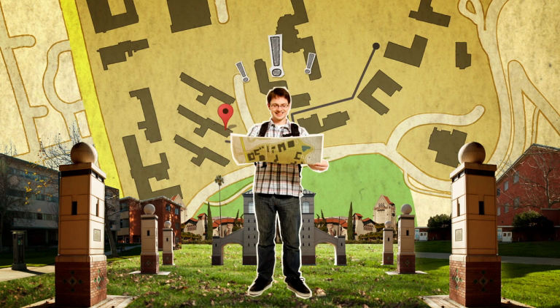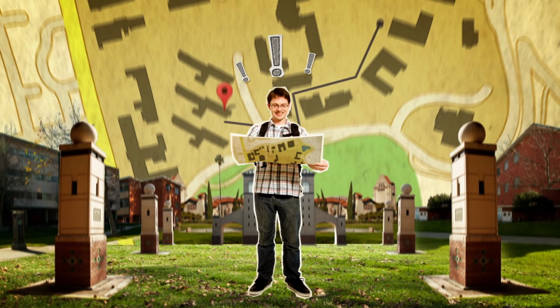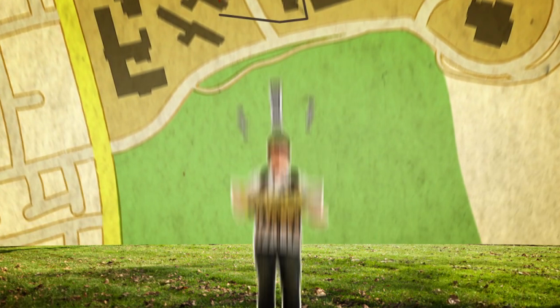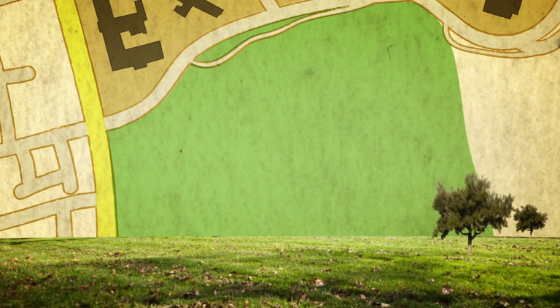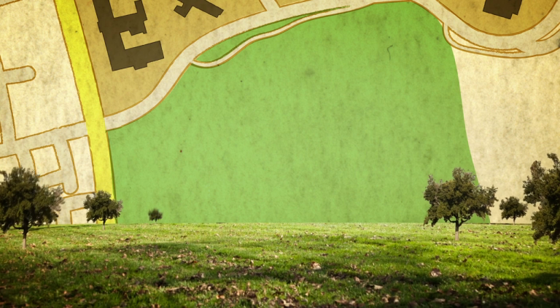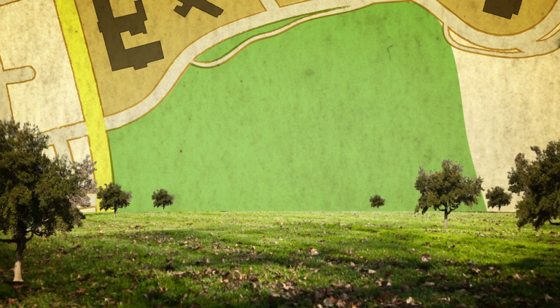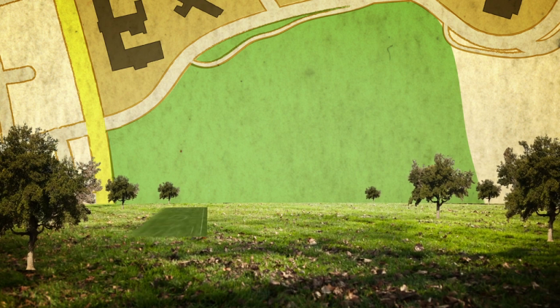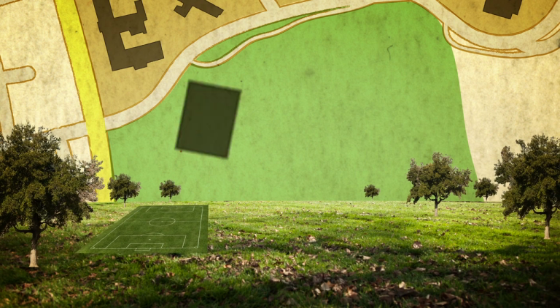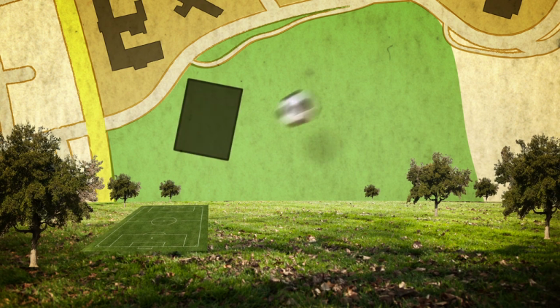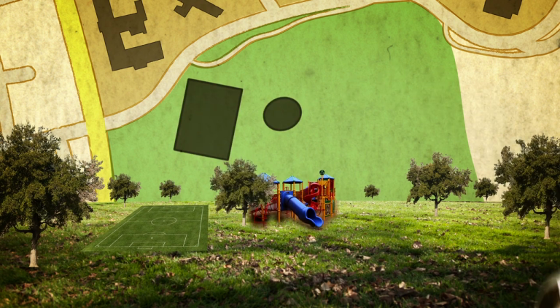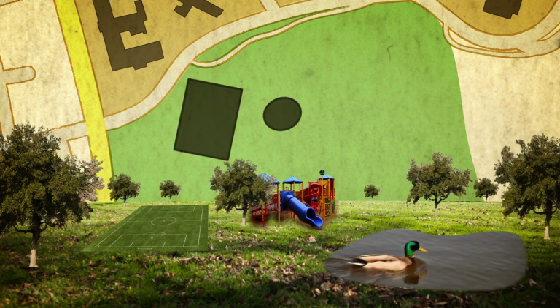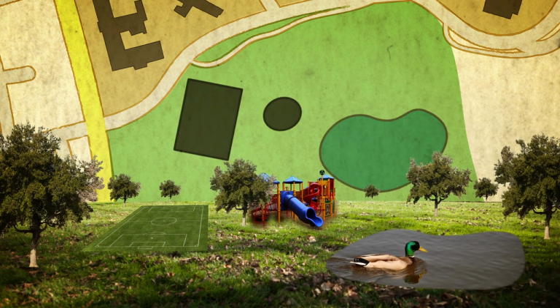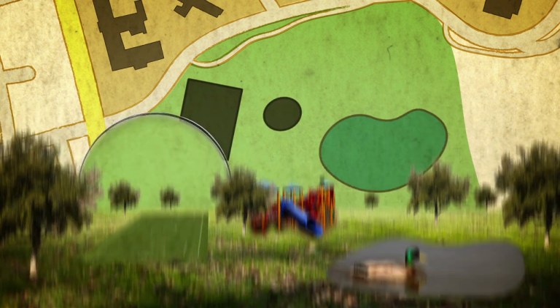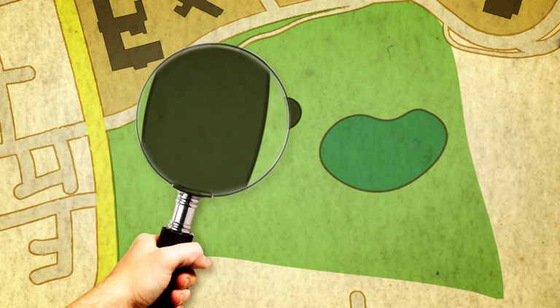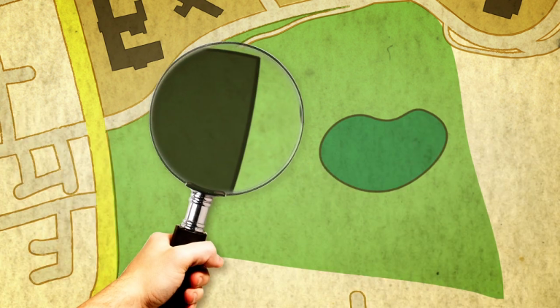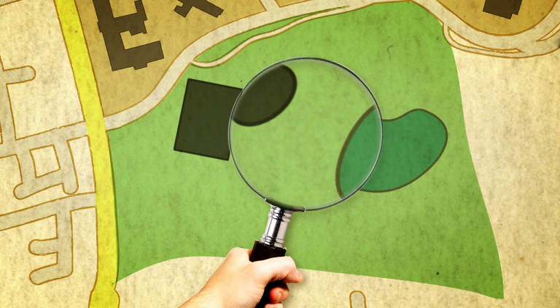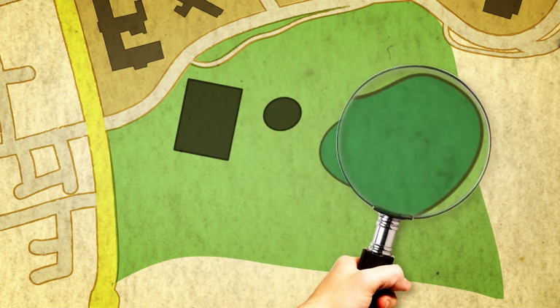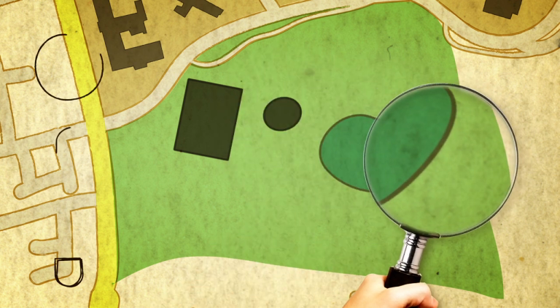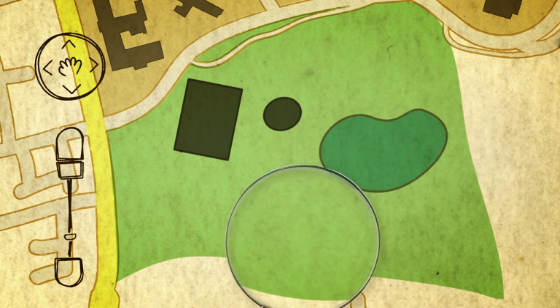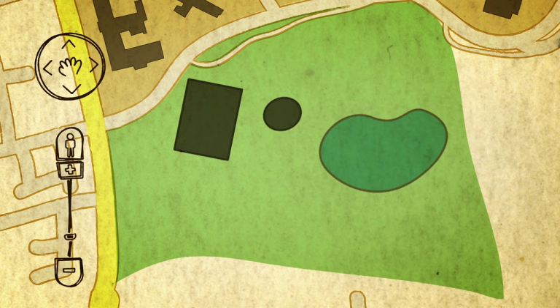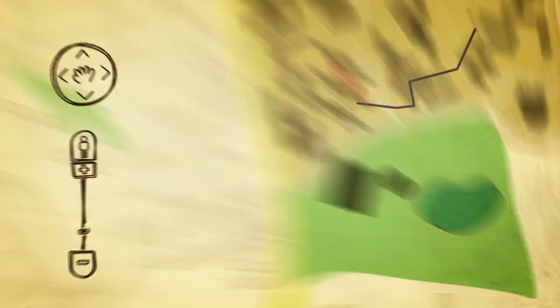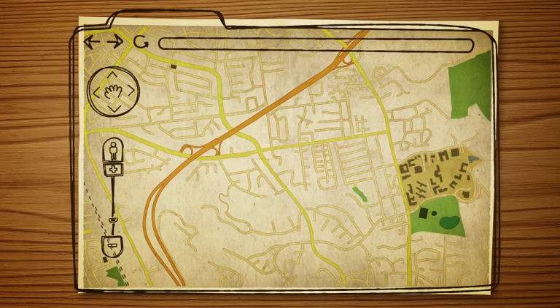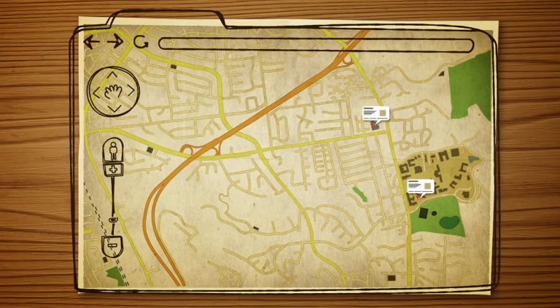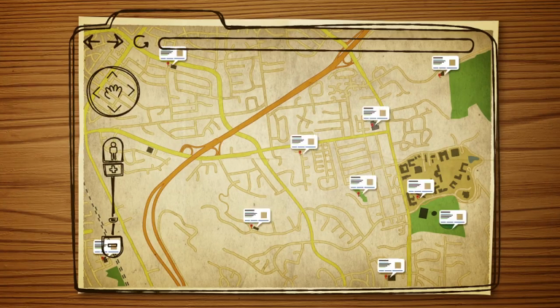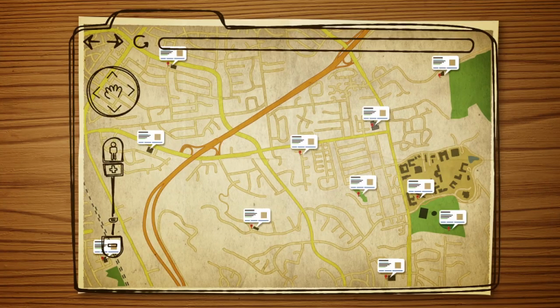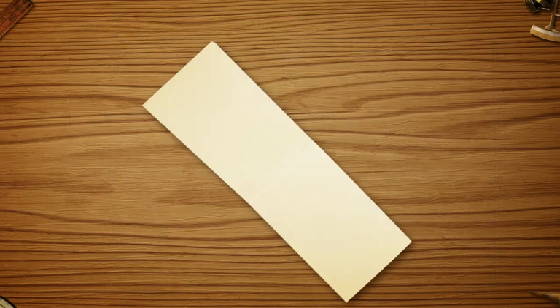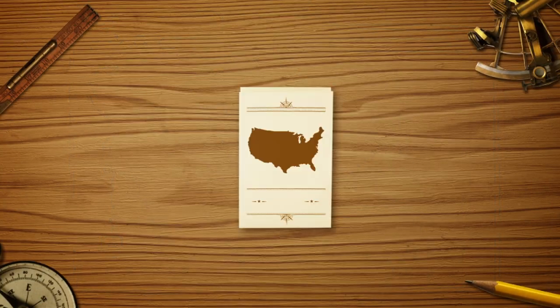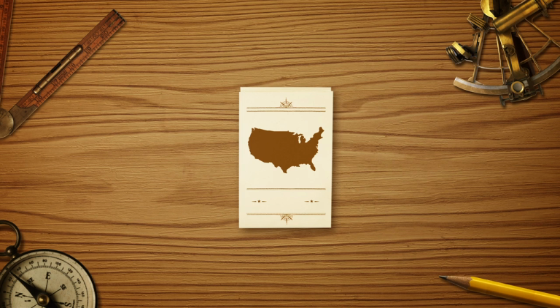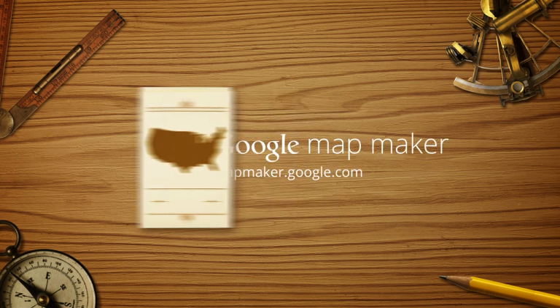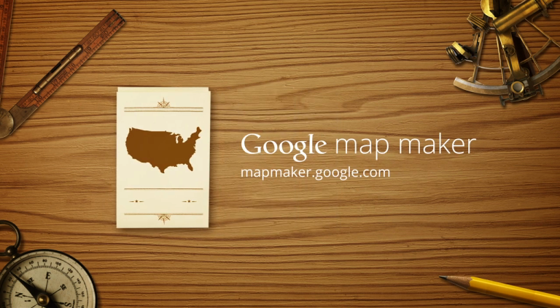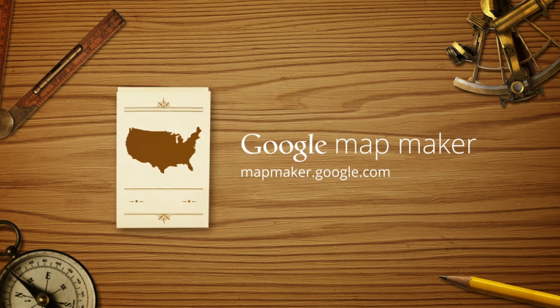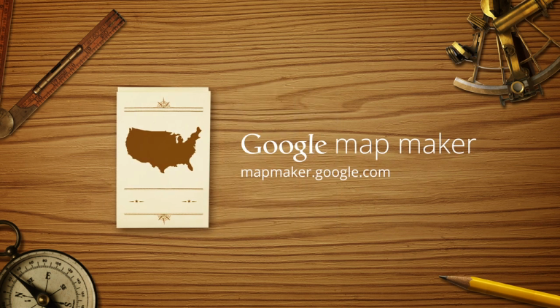You may also want to help people find spots in your town park, like a soccer field, playground, or pond. Your updates will be reviewed and, if approved, will then appear online for everyone to see. Leave your mark on the map. Visit mapmaker.google.com.